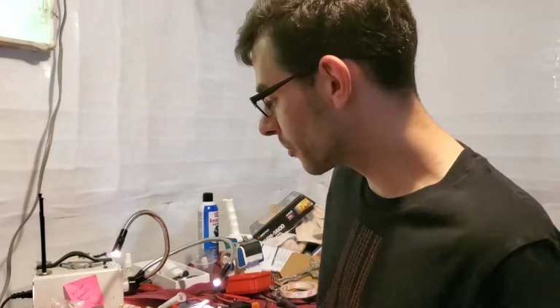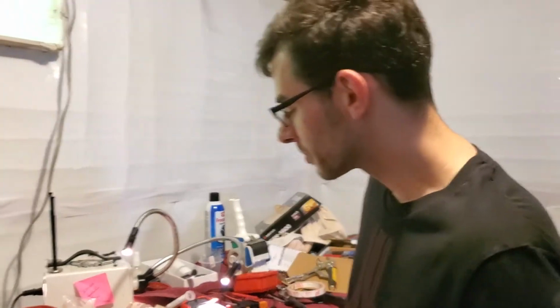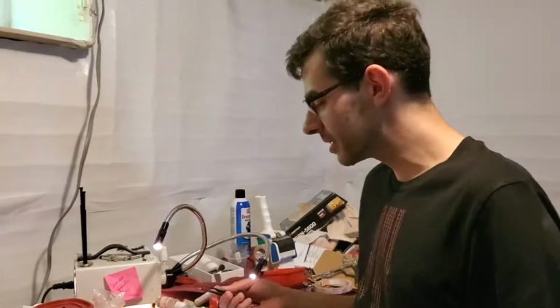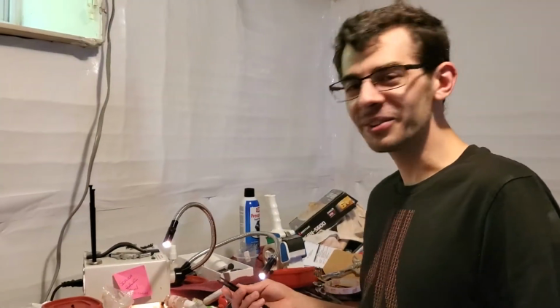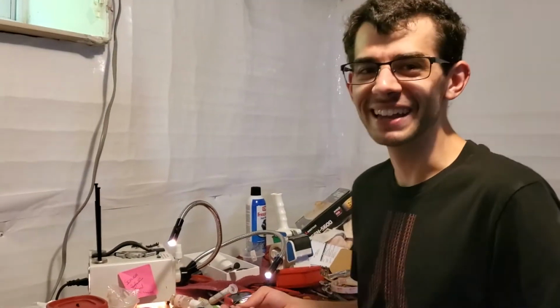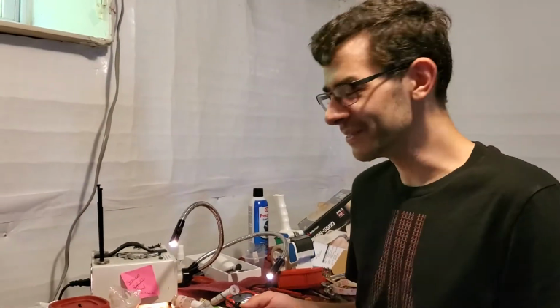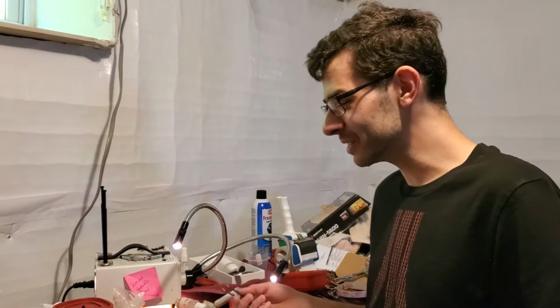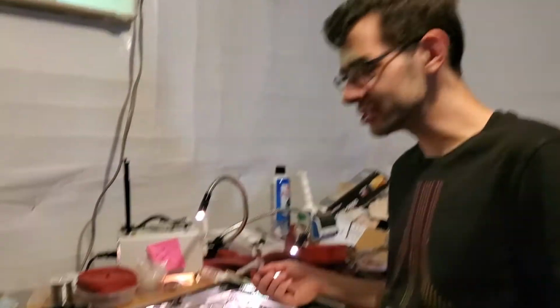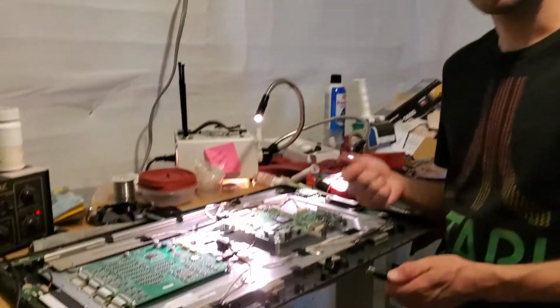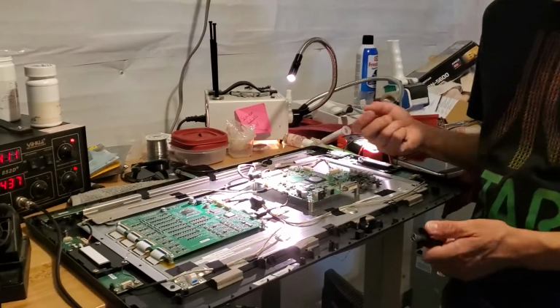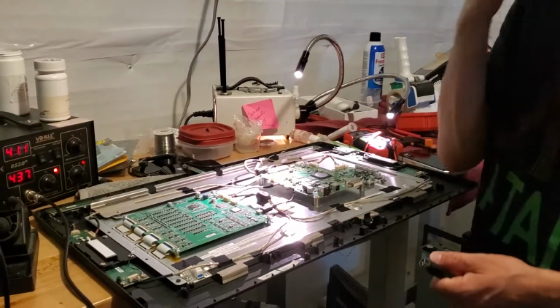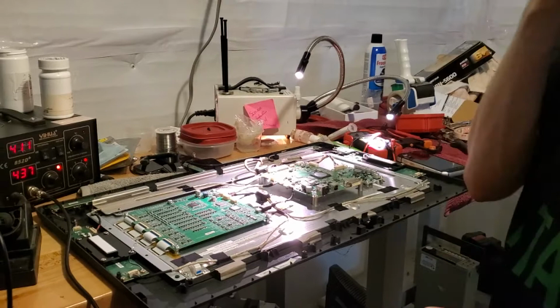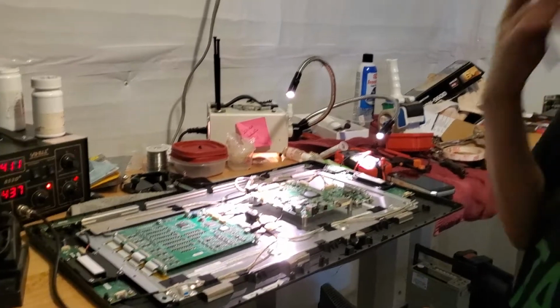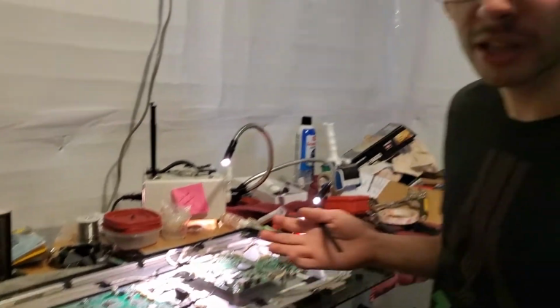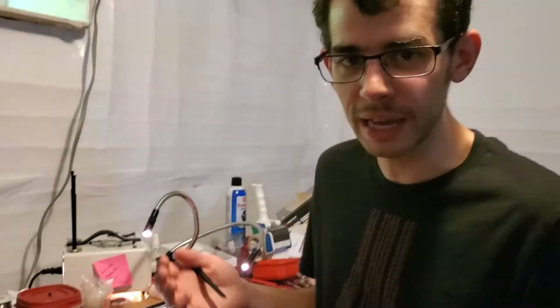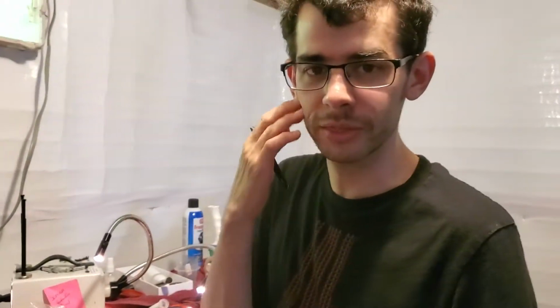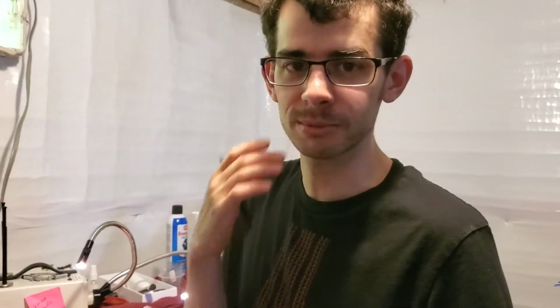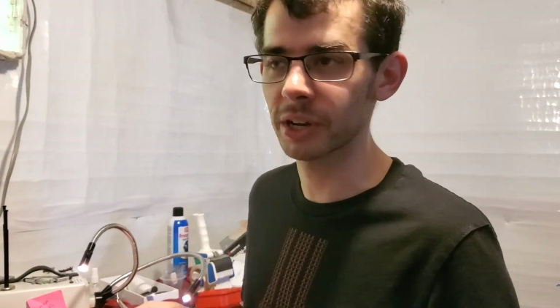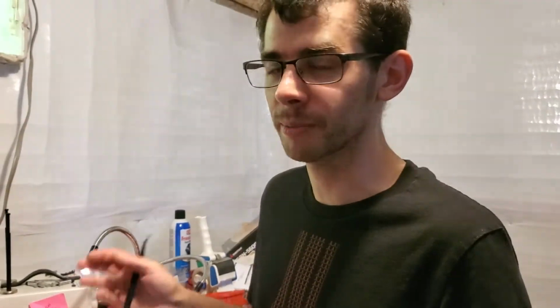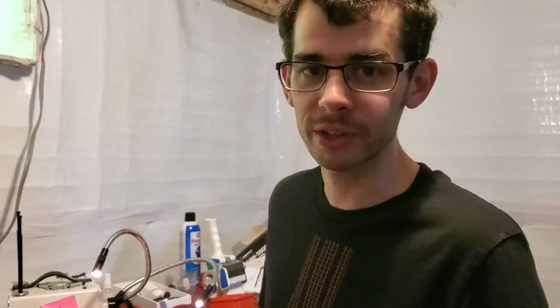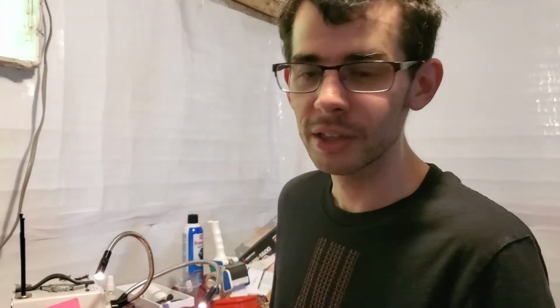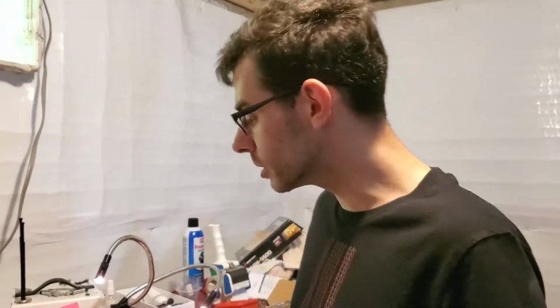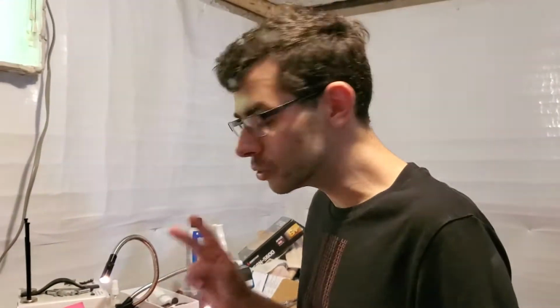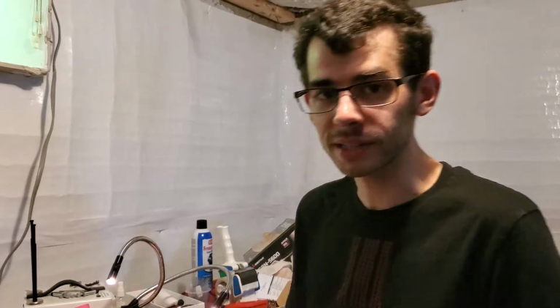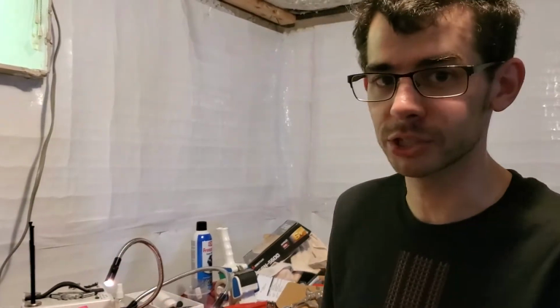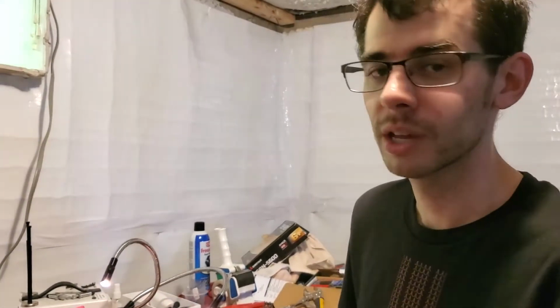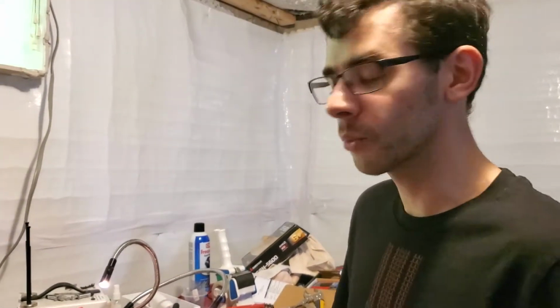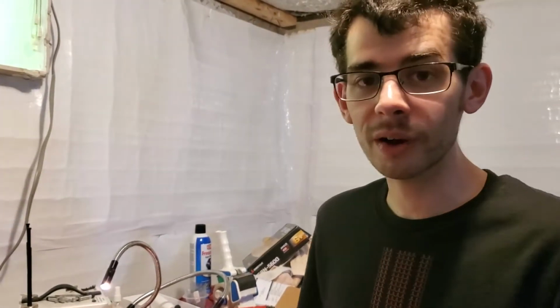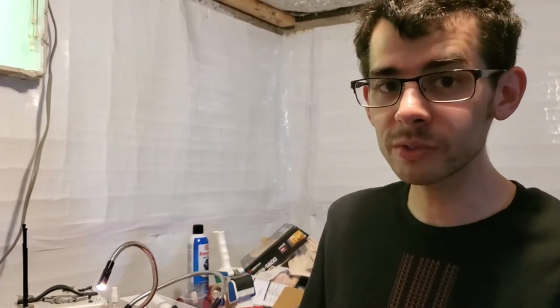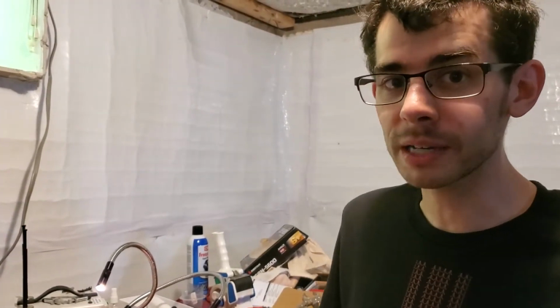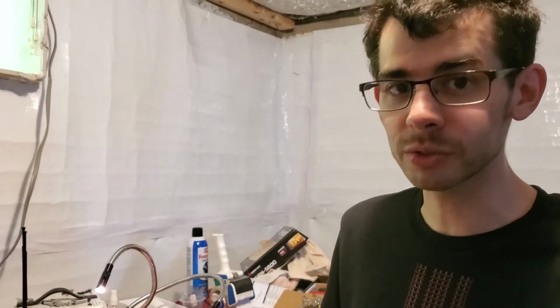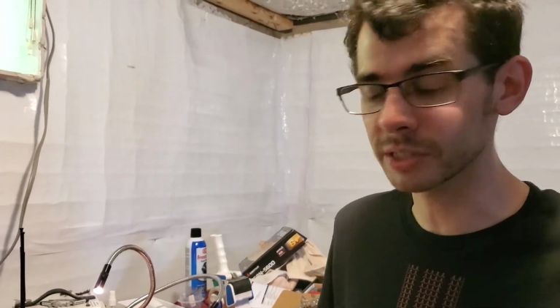So here we are, we're looking at a 22 HD. I've had a couple questions and I just wanted to clarify what the possible issues are that can be wrong with this. There are really only two possible issues, and the way to figure out which of the two is pretty simple.